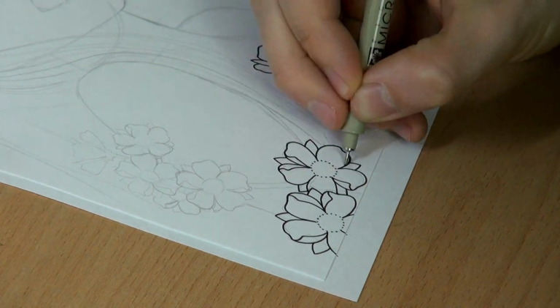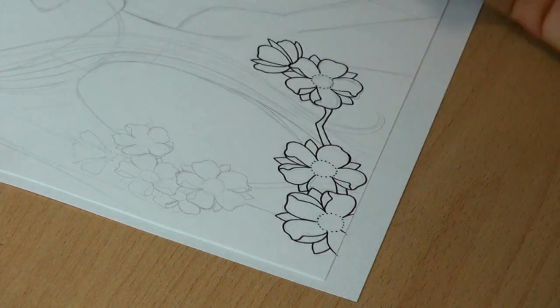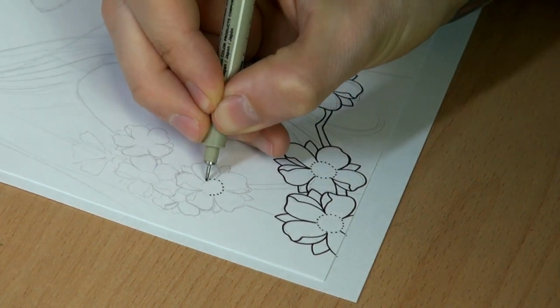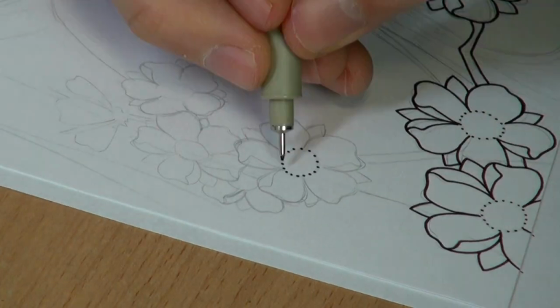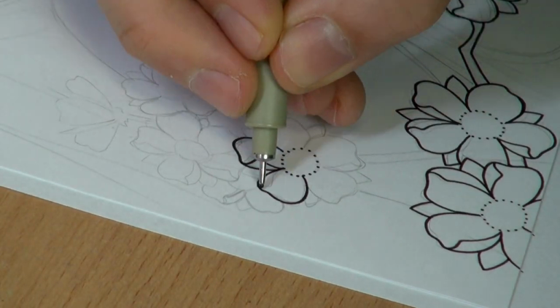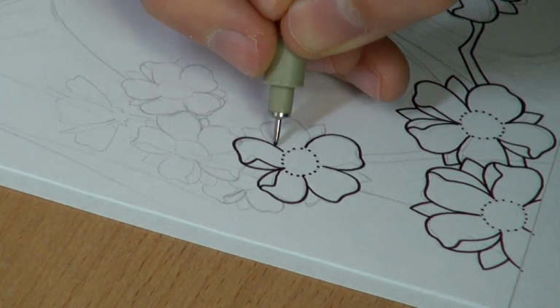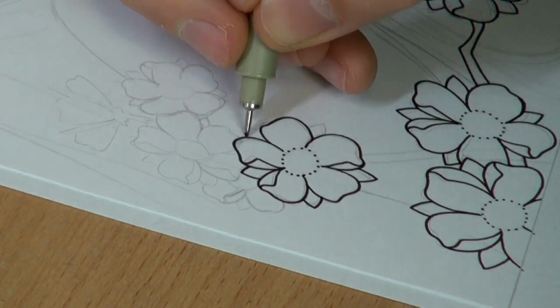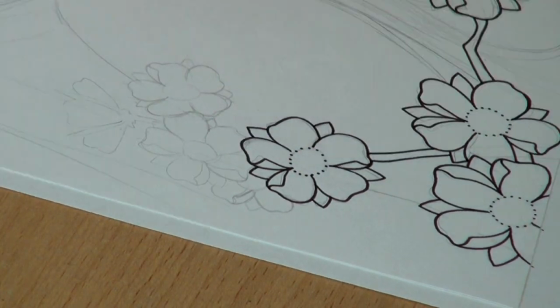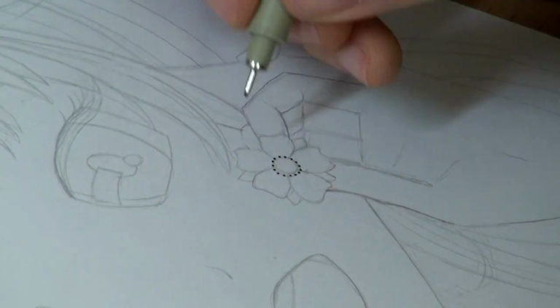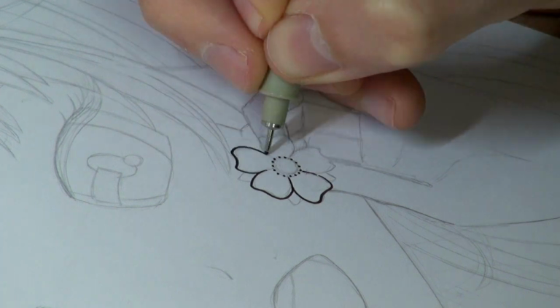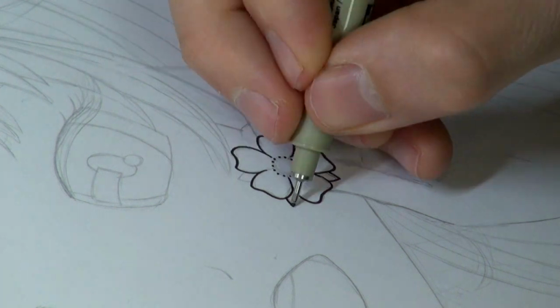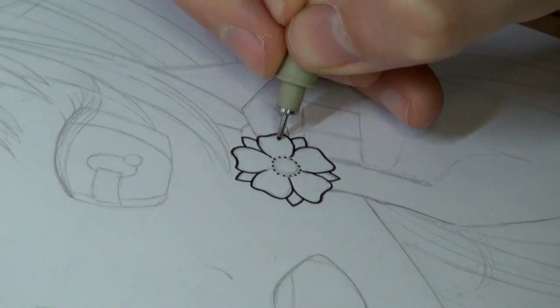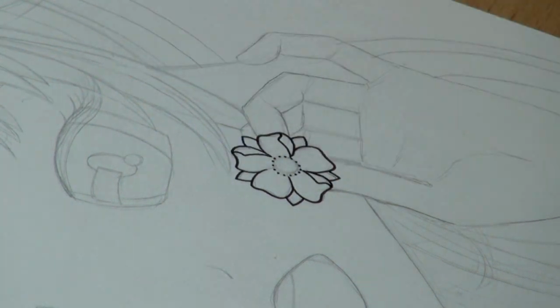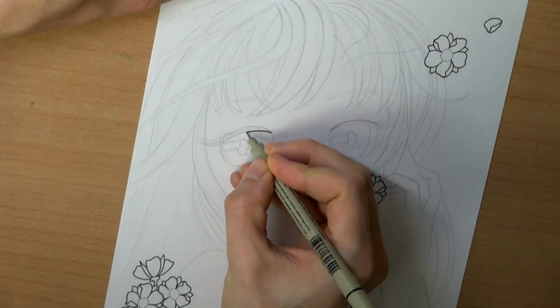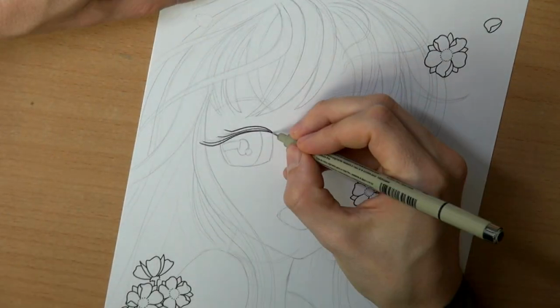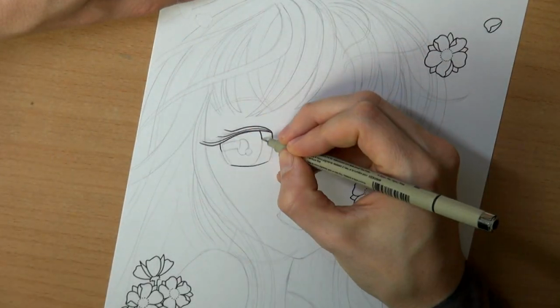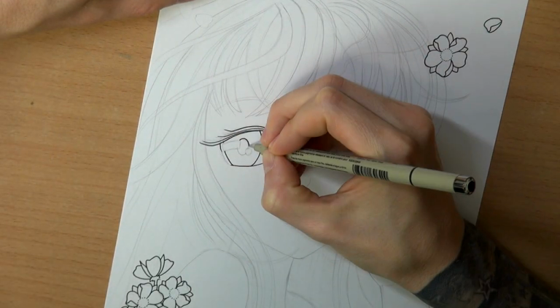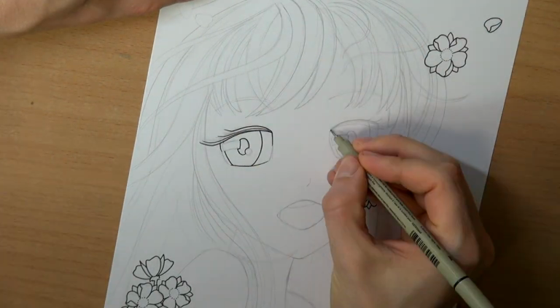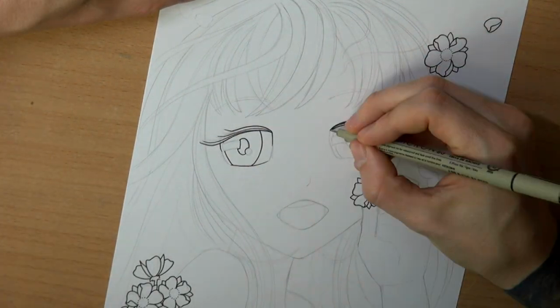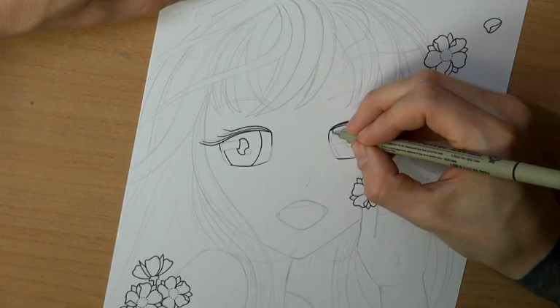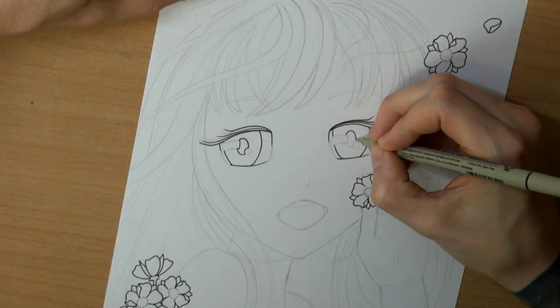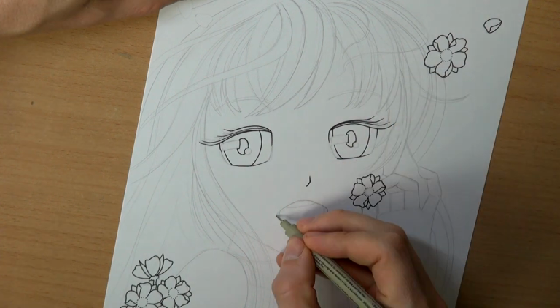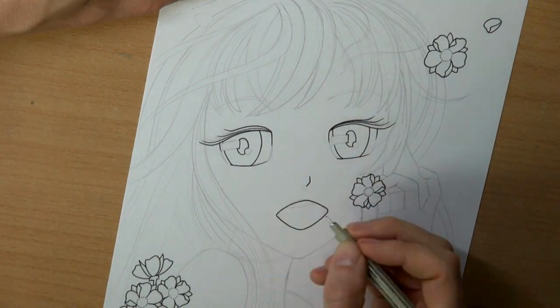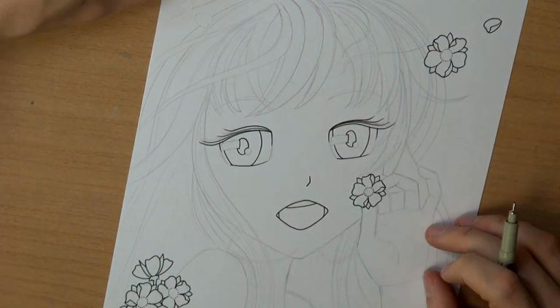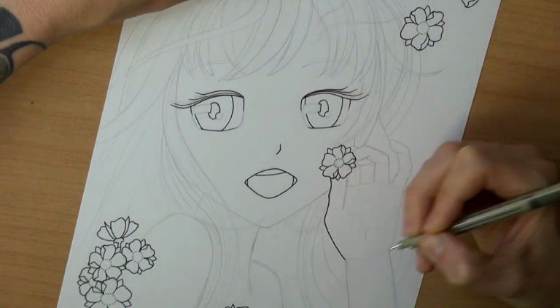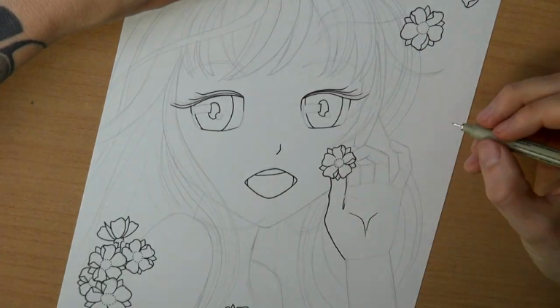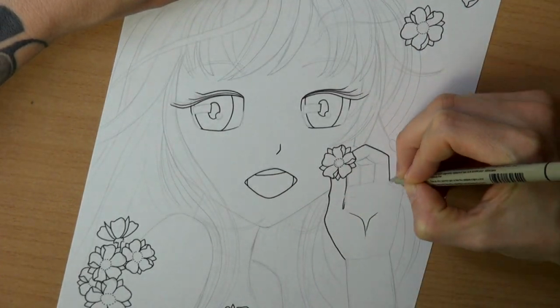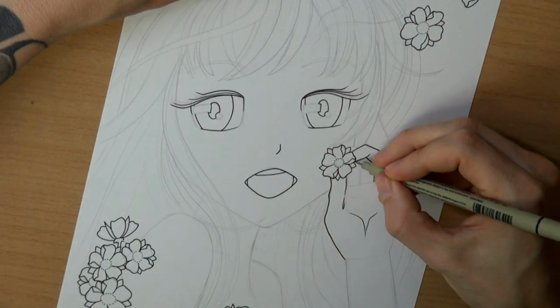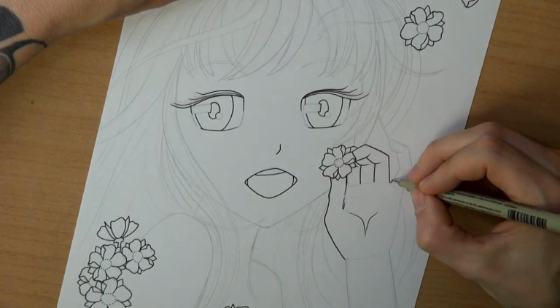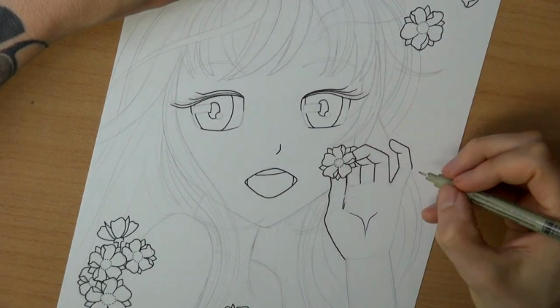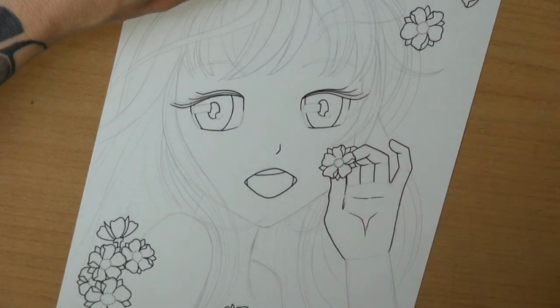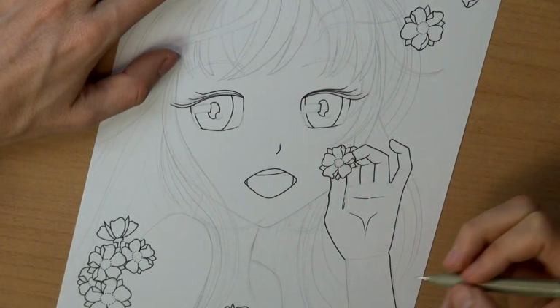It's nice to do a drawing like this every now and then, cause it's not as time consuming as a lot of my other drawings I do for this channel. But they really are fun to do, so I hope you enjoy these kind of drawings. Let me know down in the comment section what you would like to see on my channel.